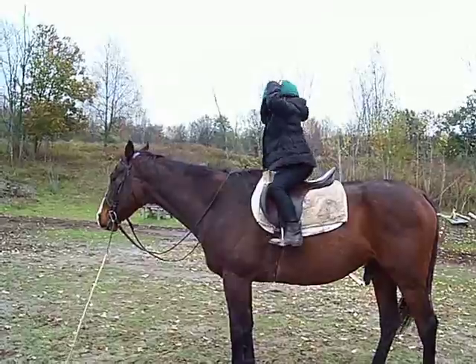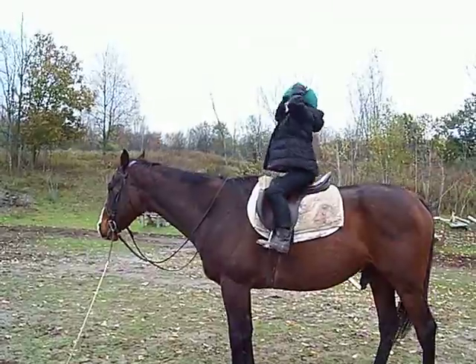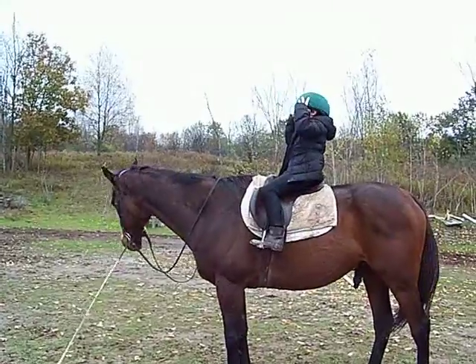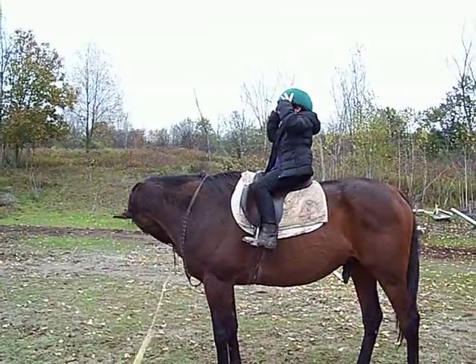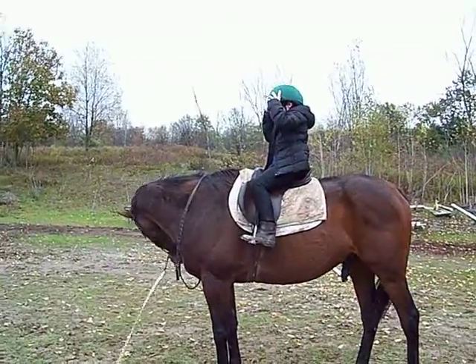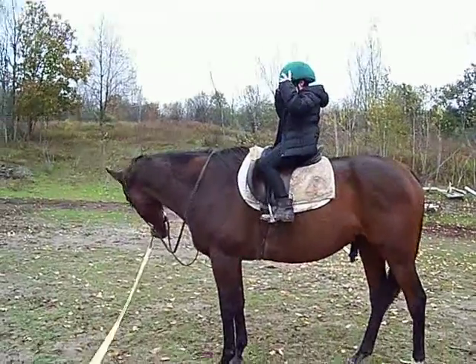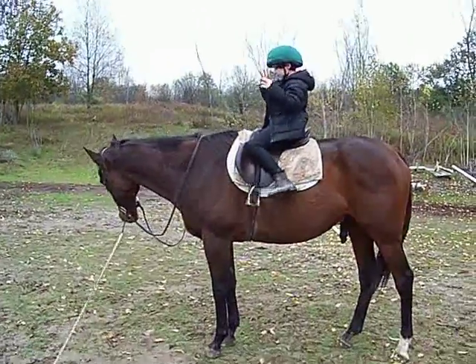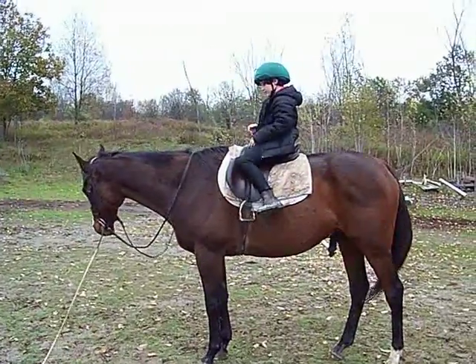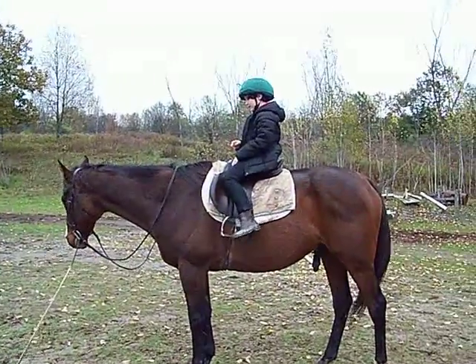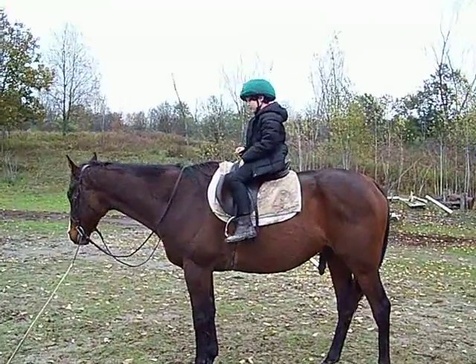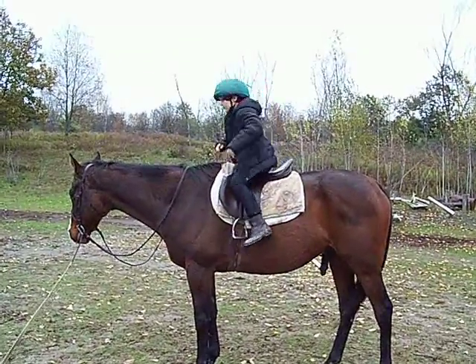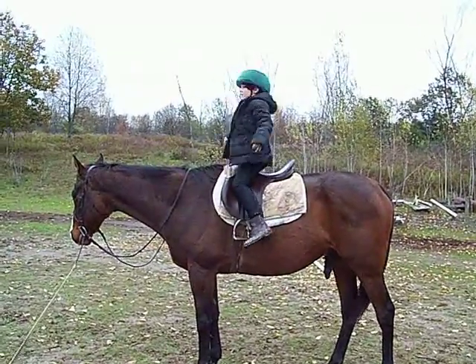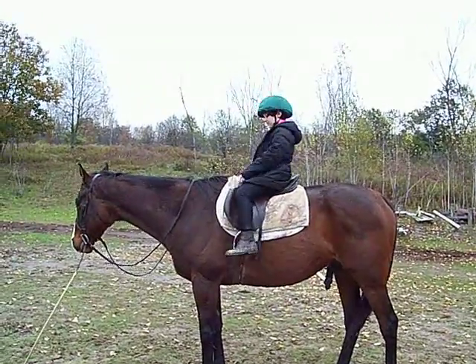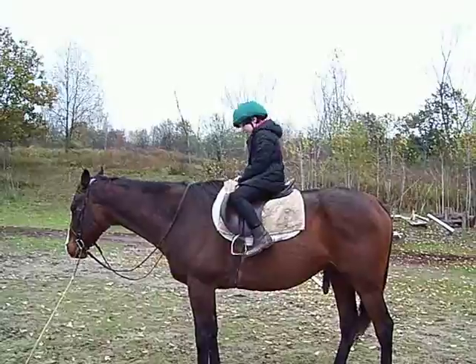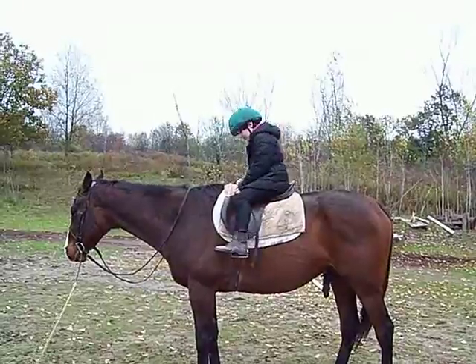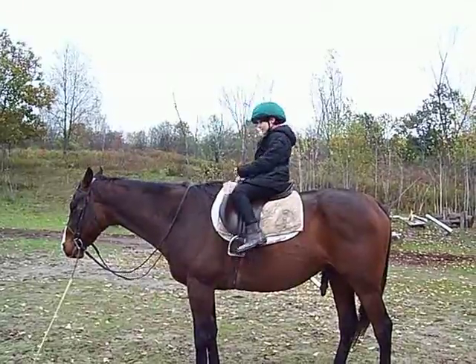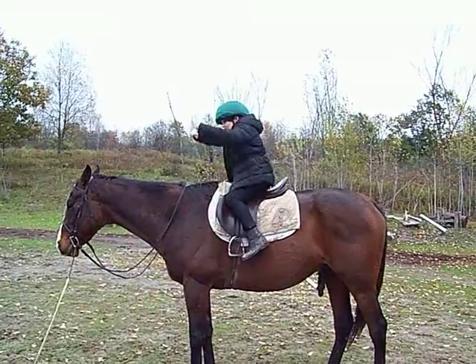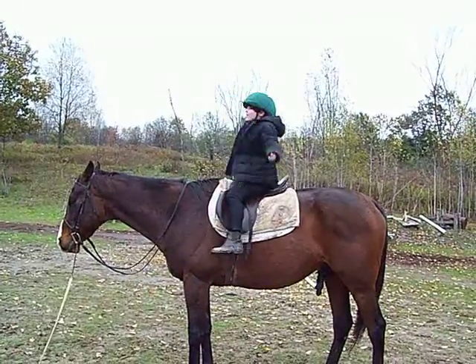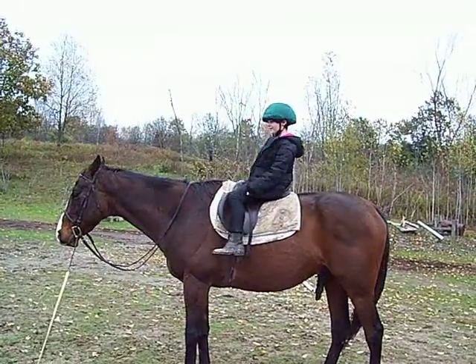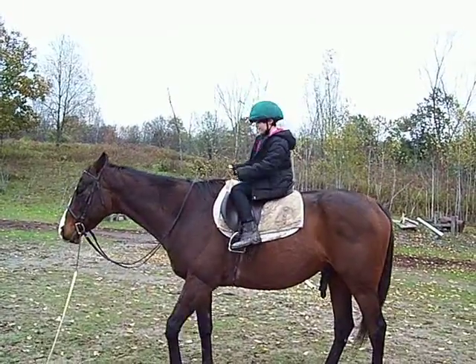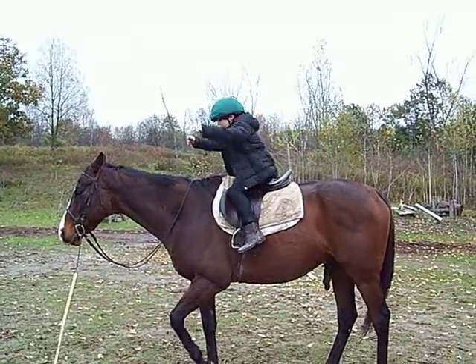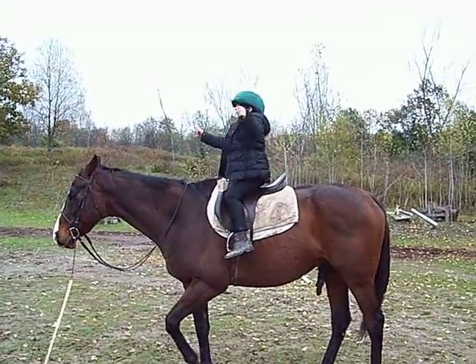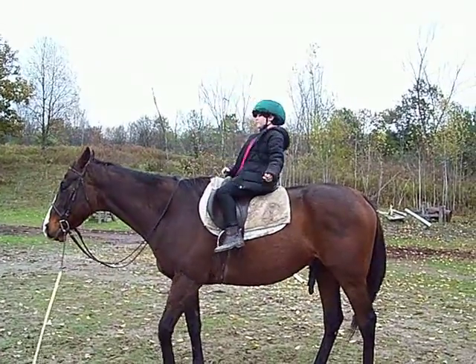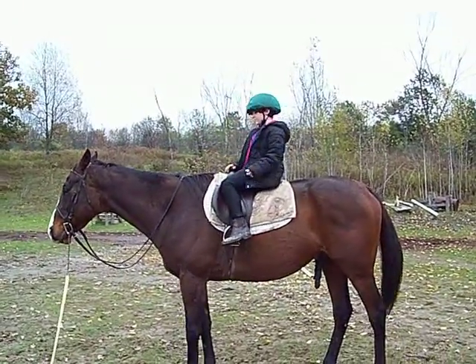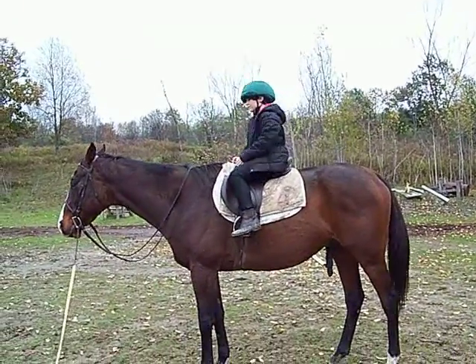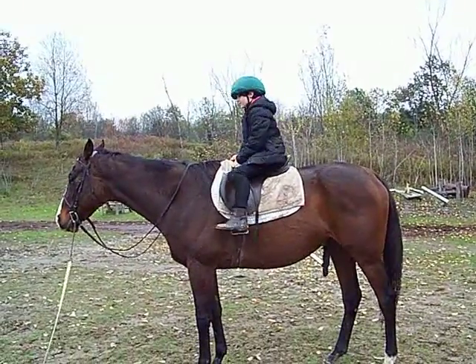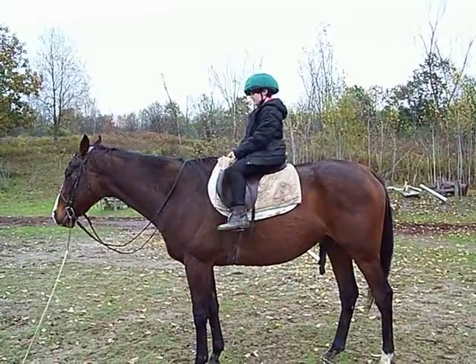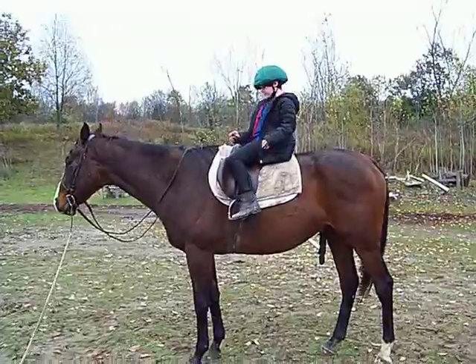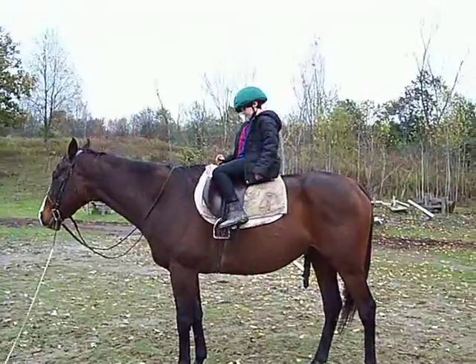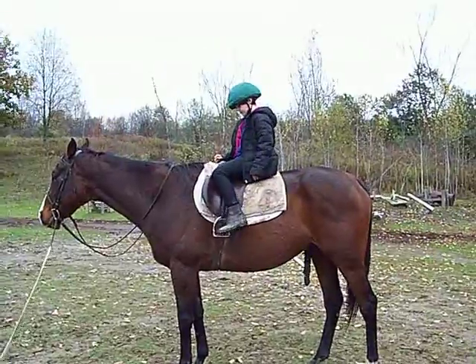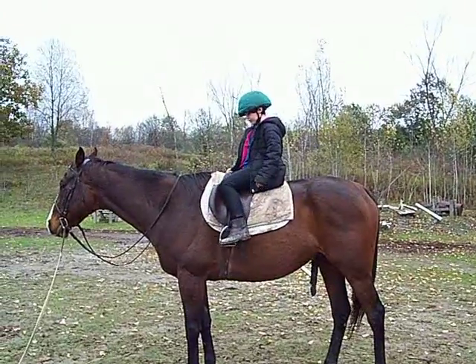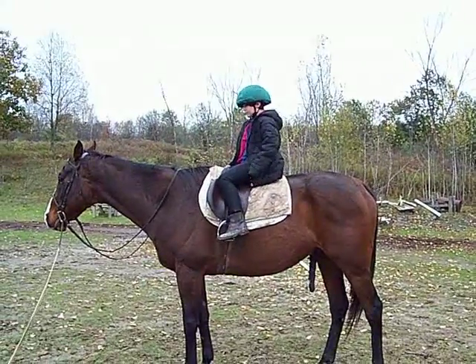Now I want to take your feet out of the stirrups and do it without your stirrups. Push up. There you go. Try not to fall back down so hard. Hands on your waist or hands on your legs.